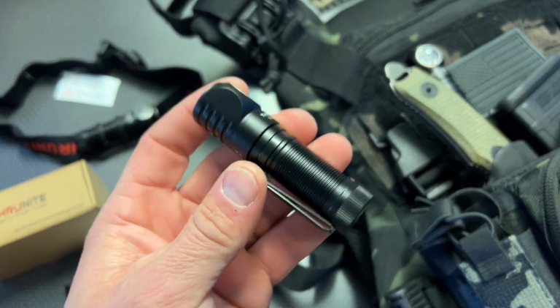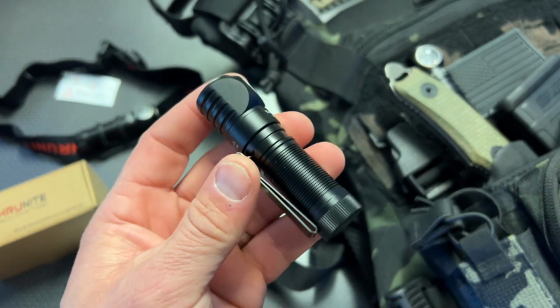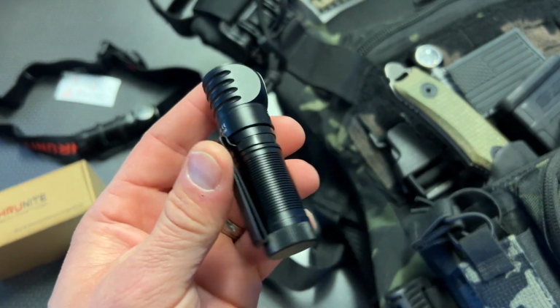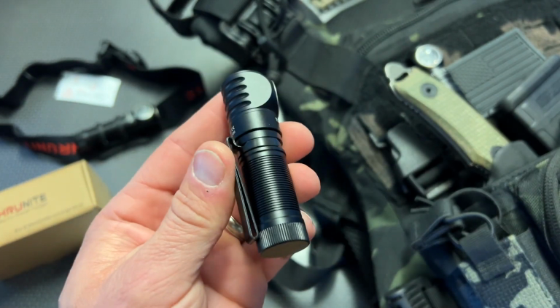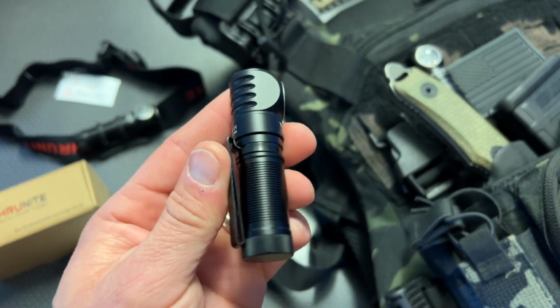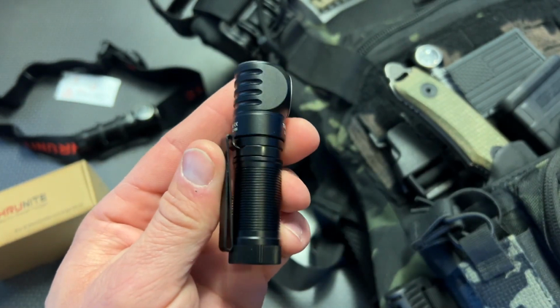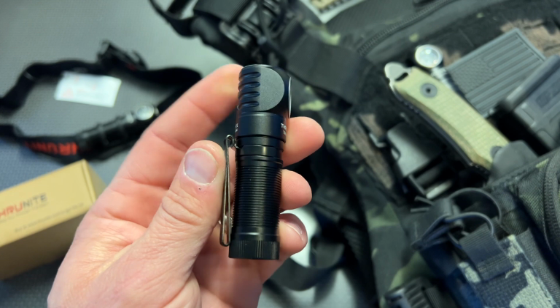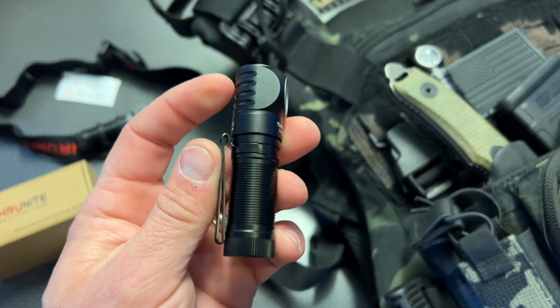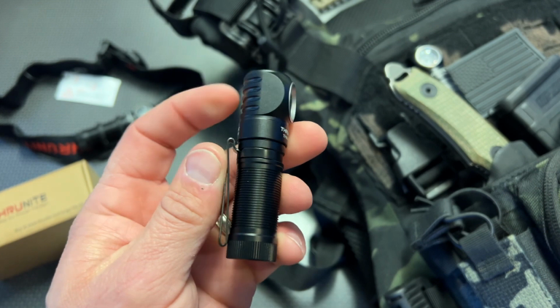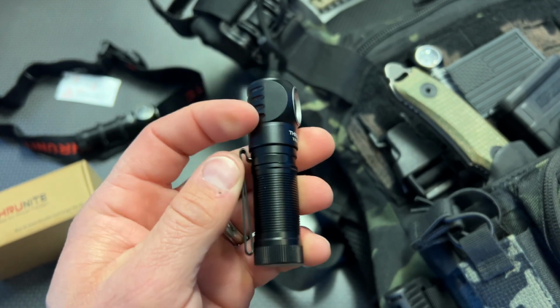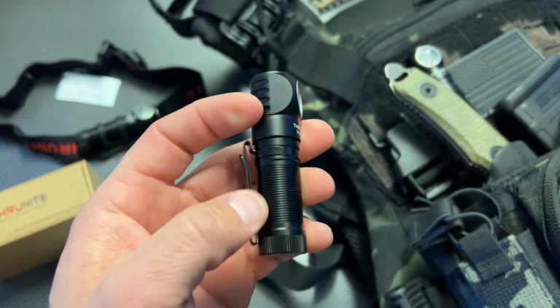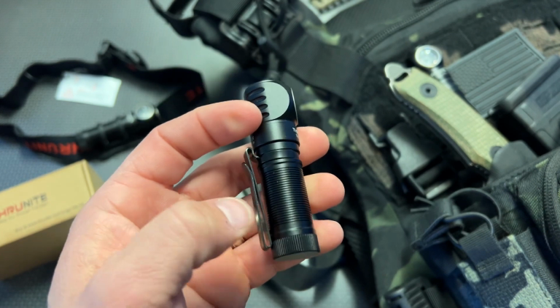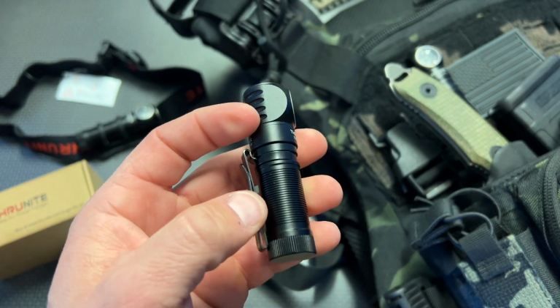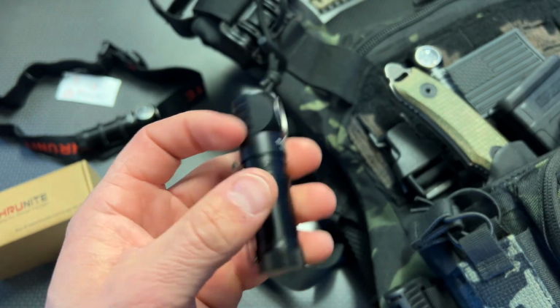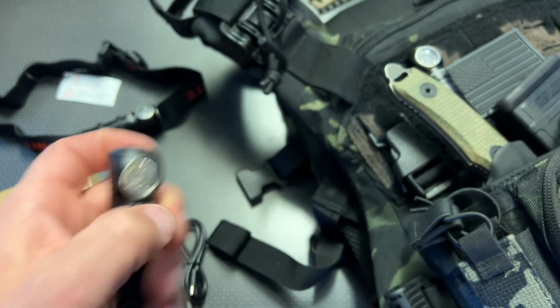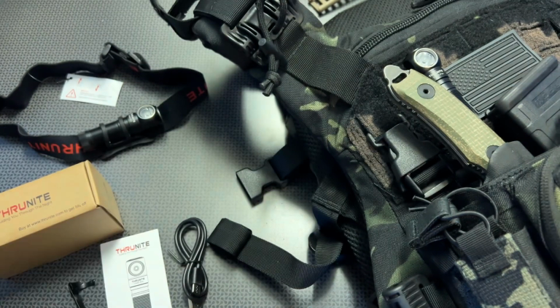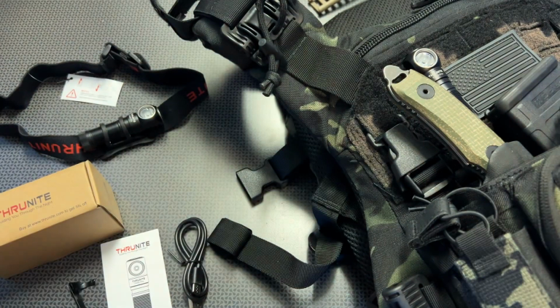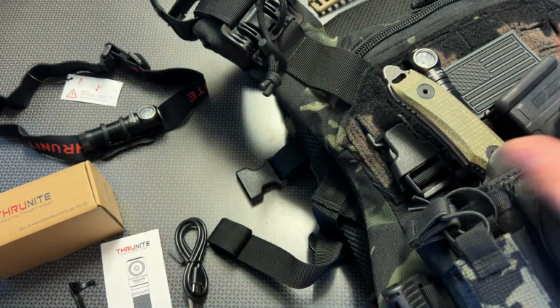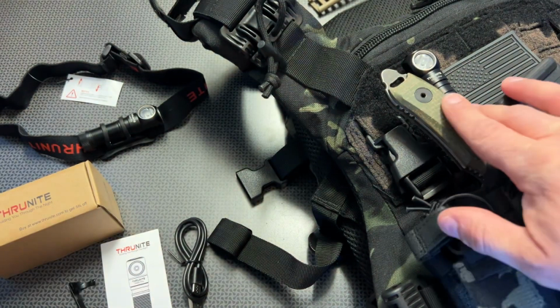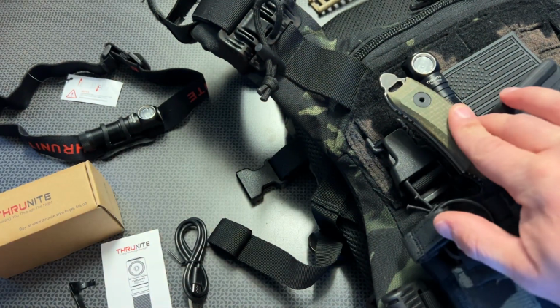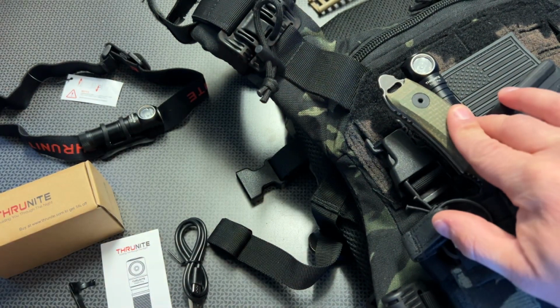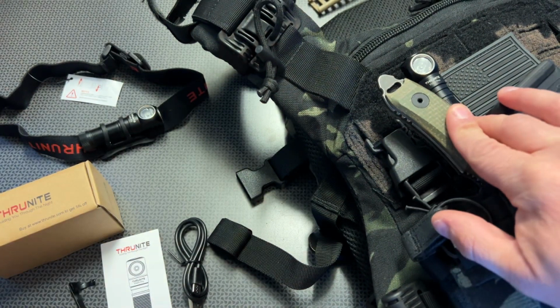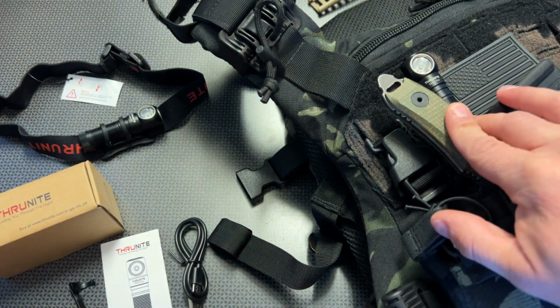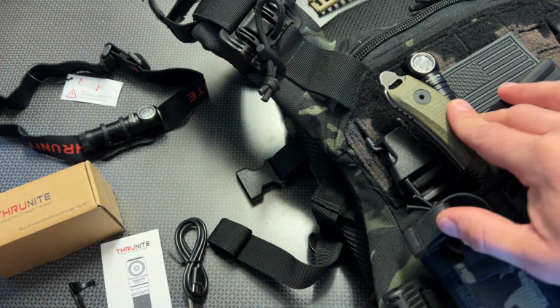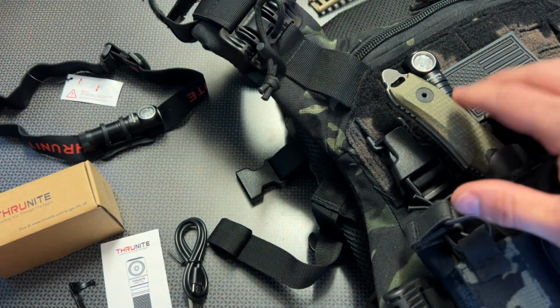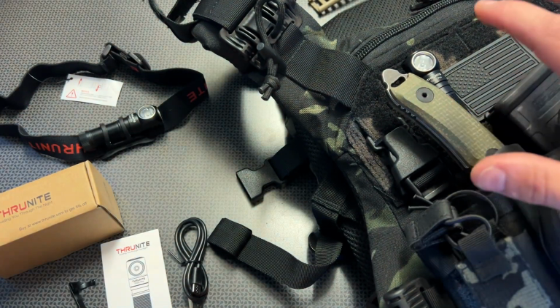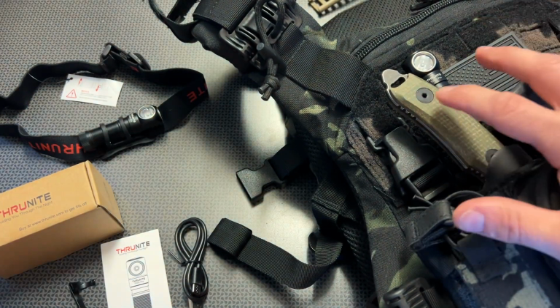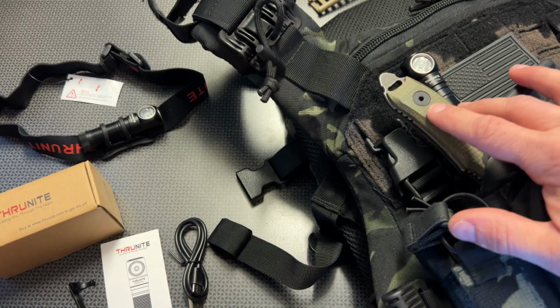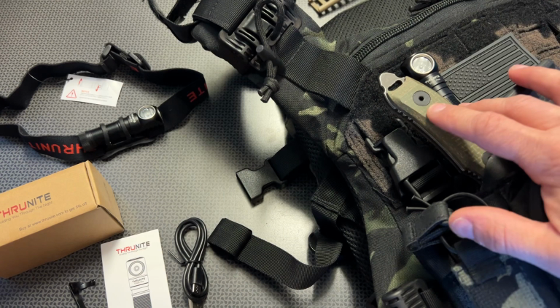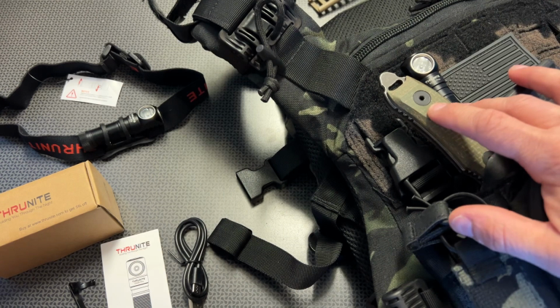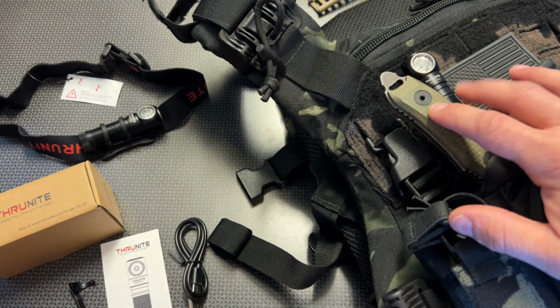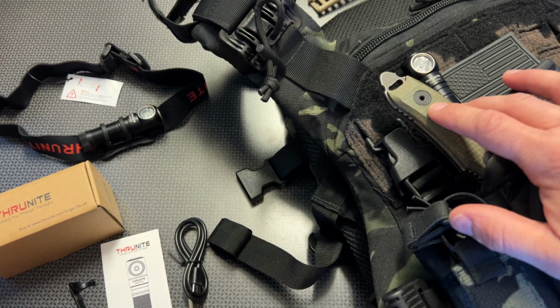It easily fits into your pocket, and with that clip right there, it can double as a plate carrier light. The size really comes in handy here.